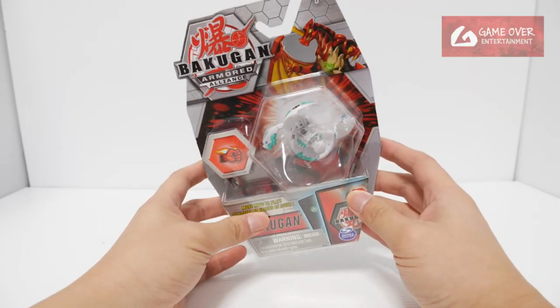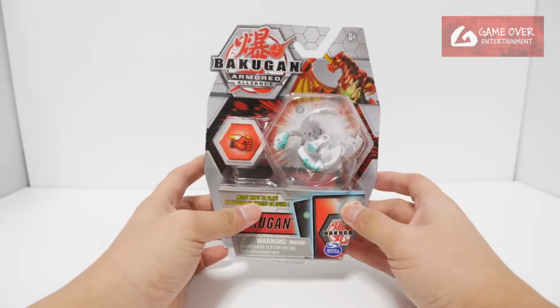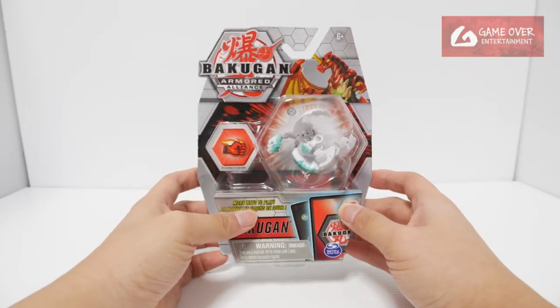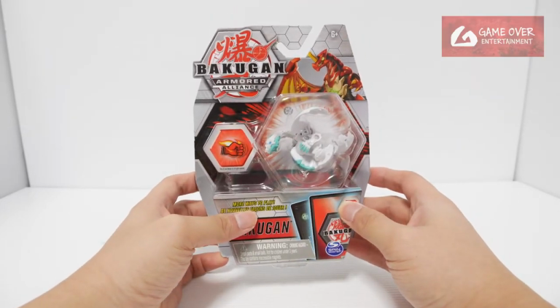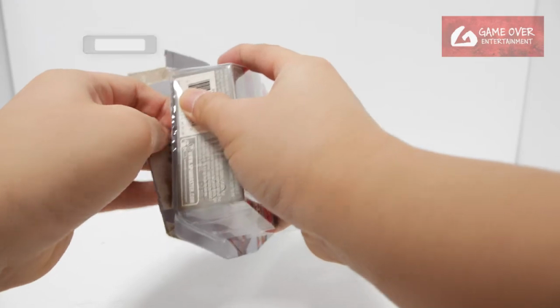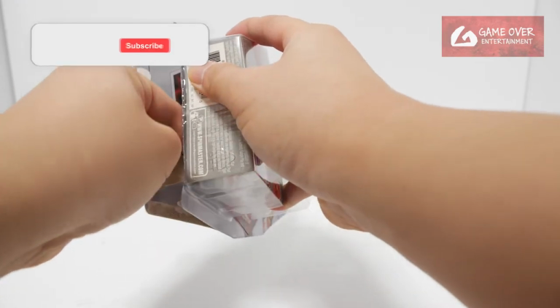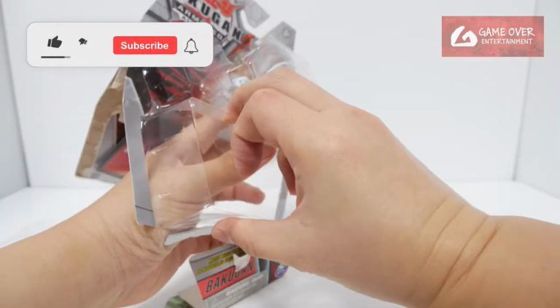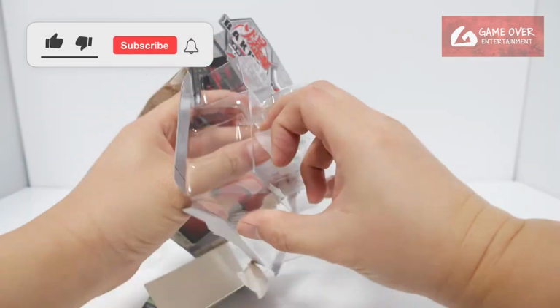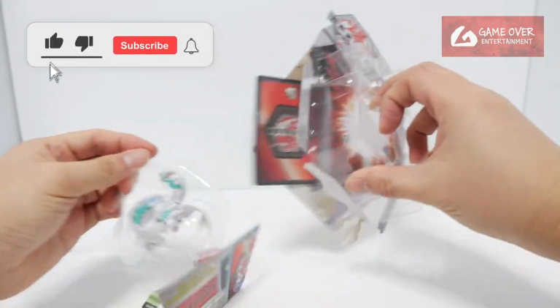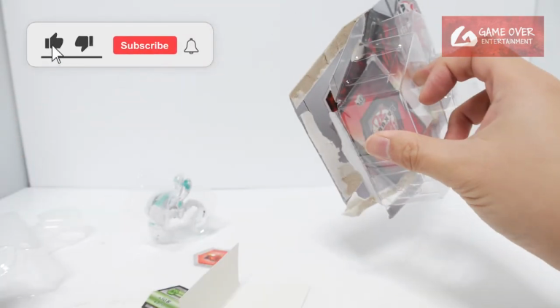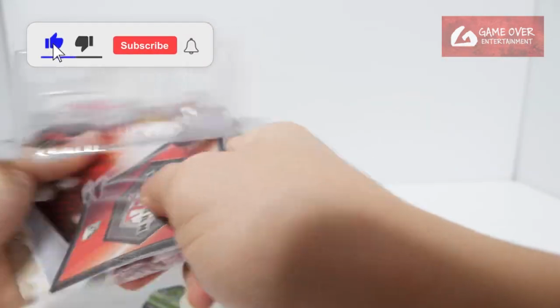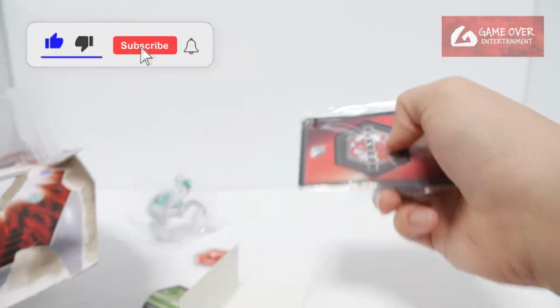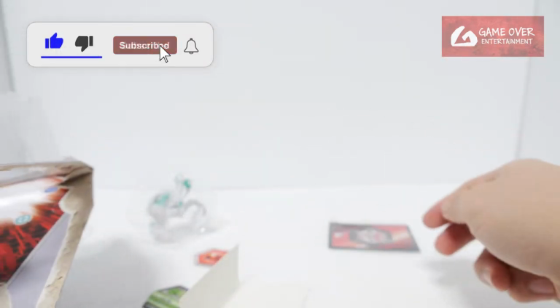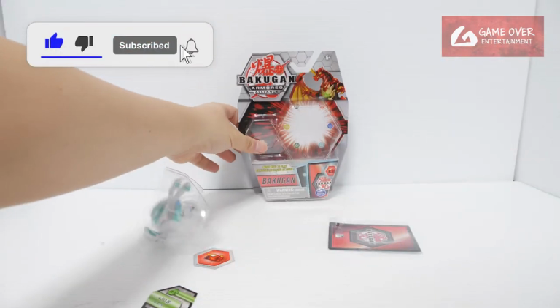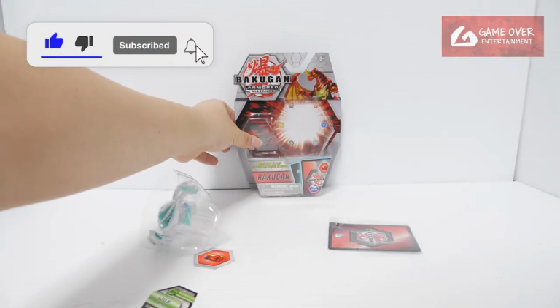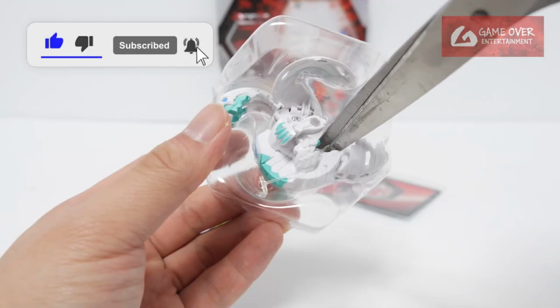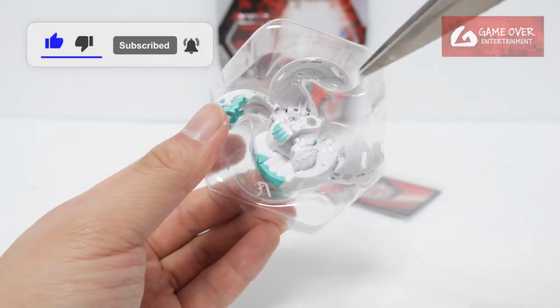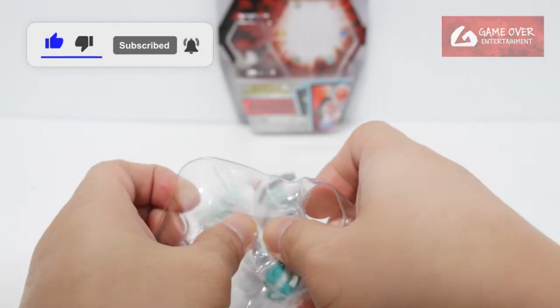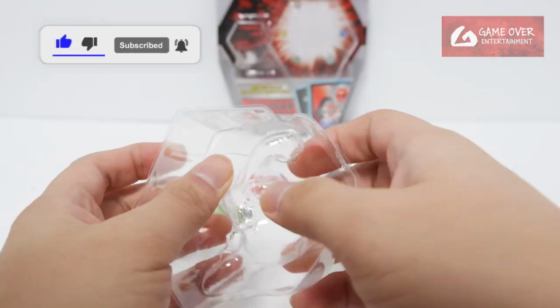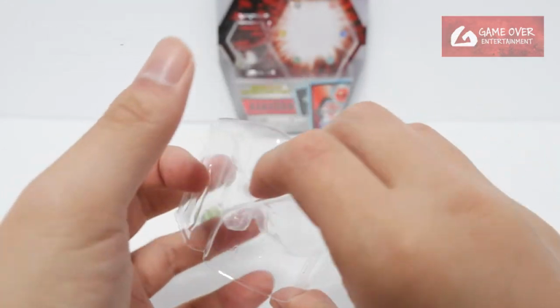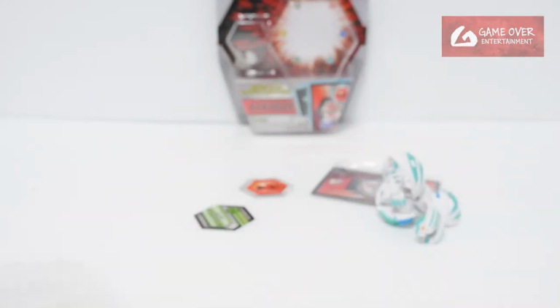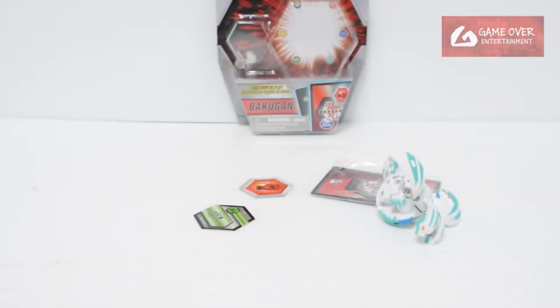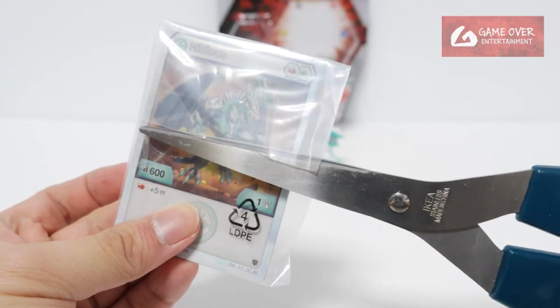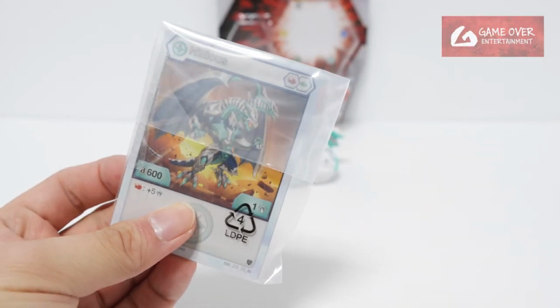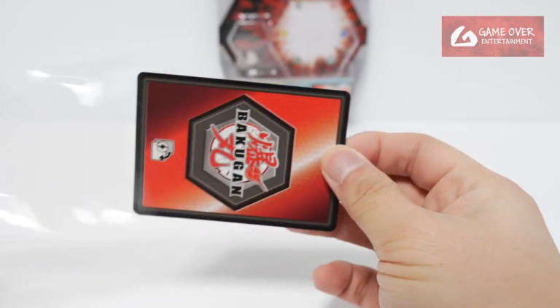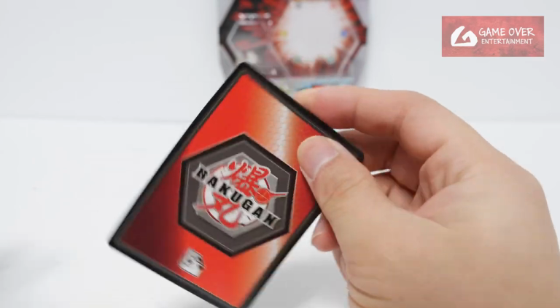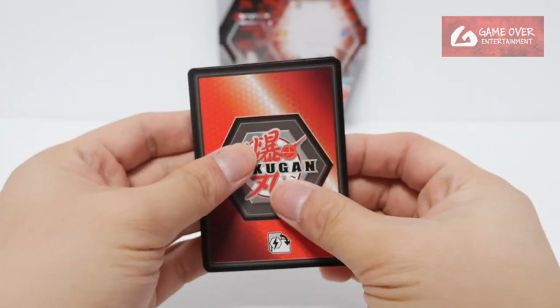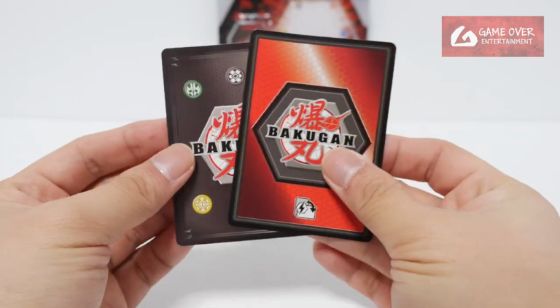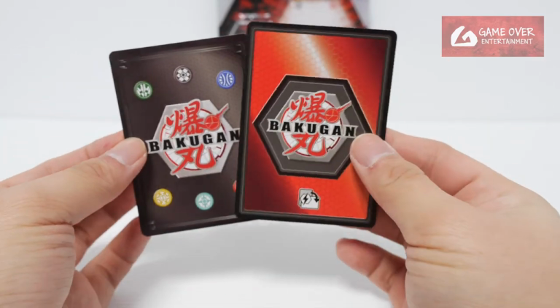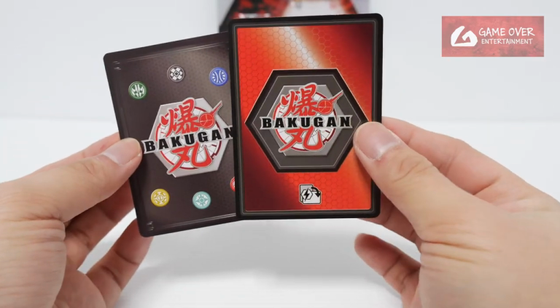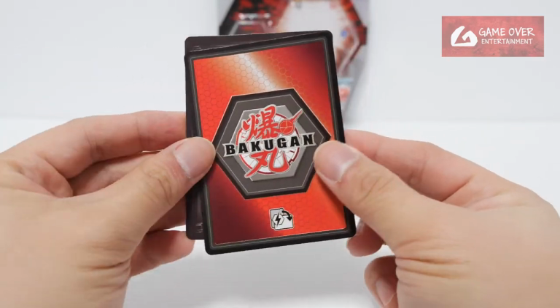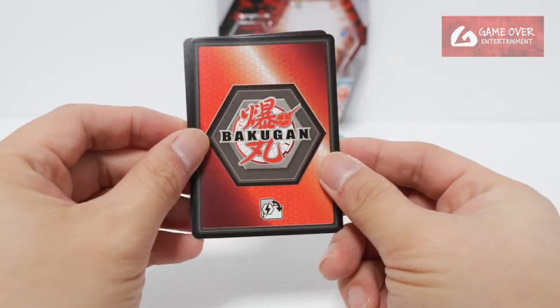Without further ado, let's open this up. We have one character card and one ability card — let's take a look.